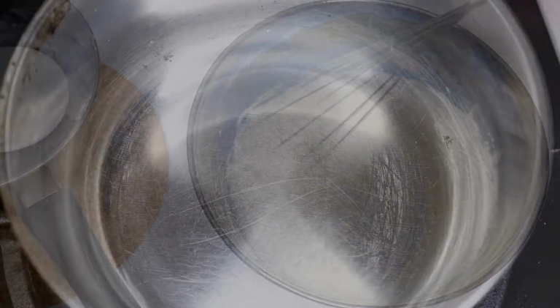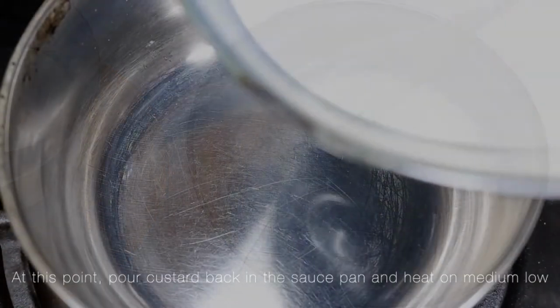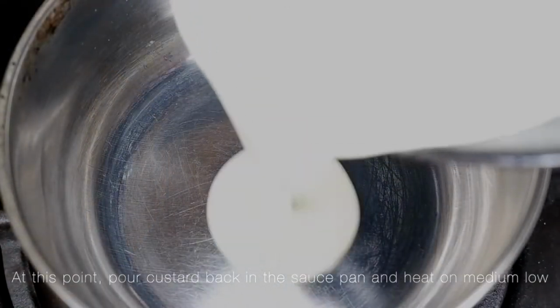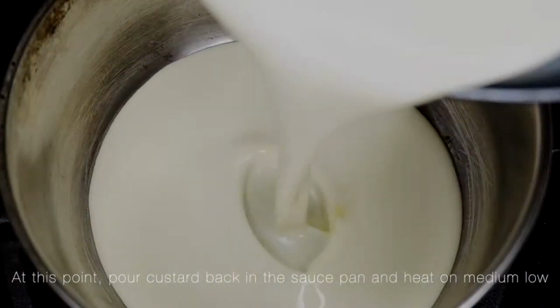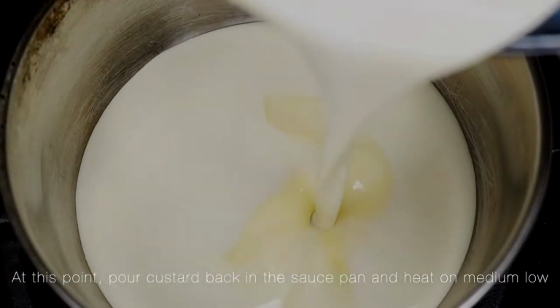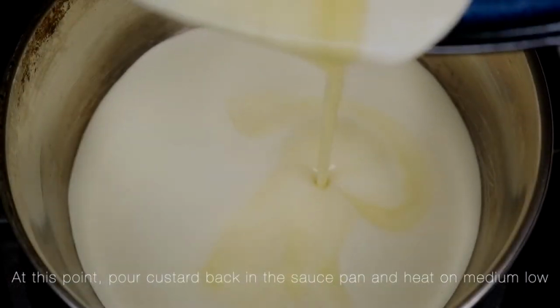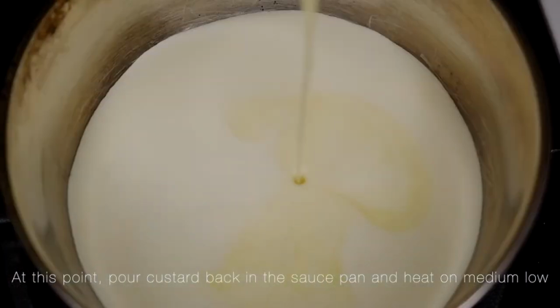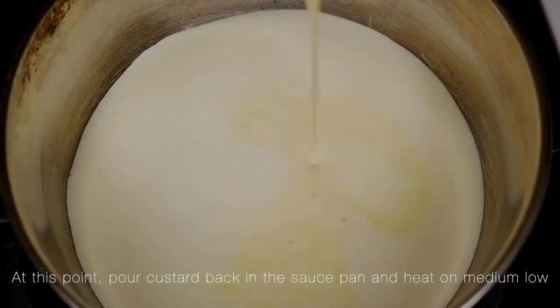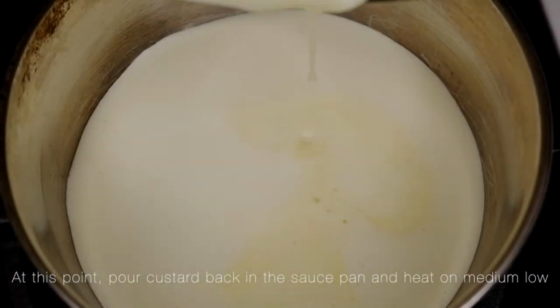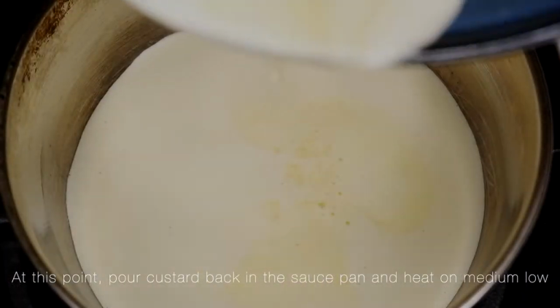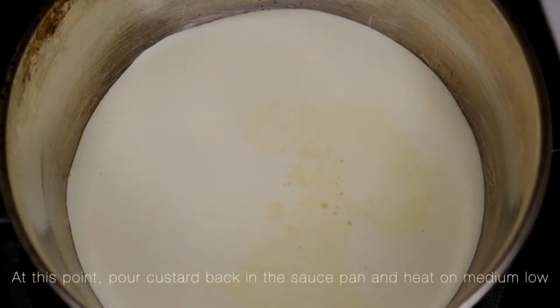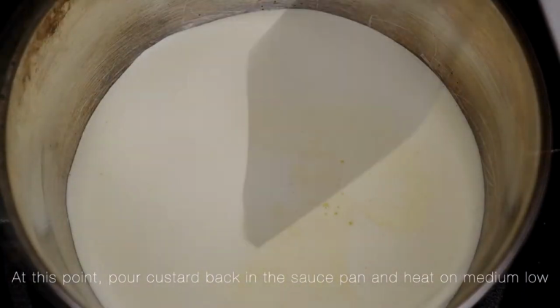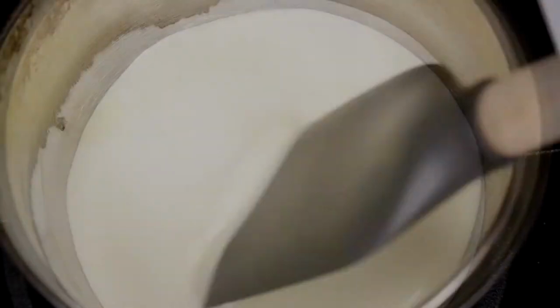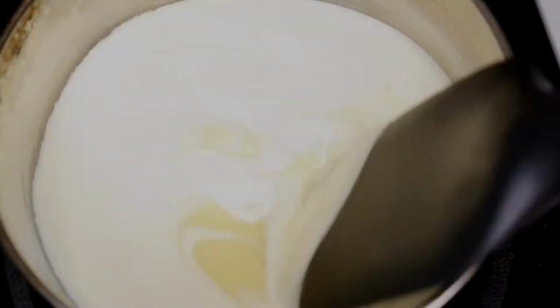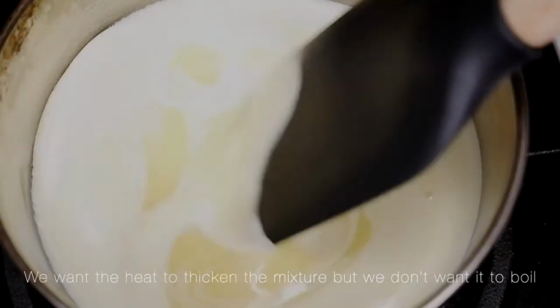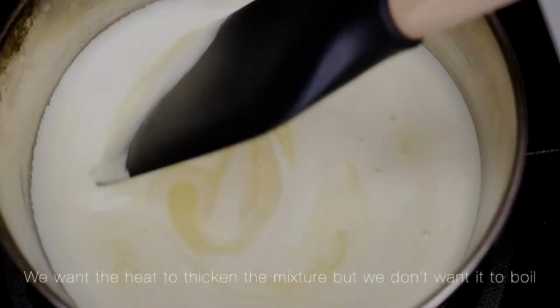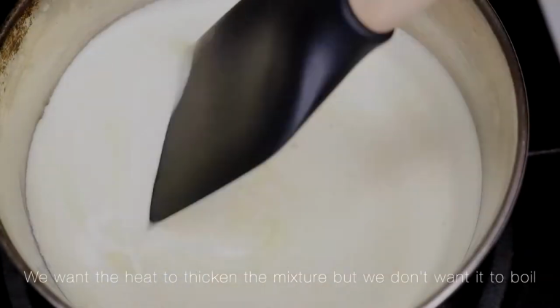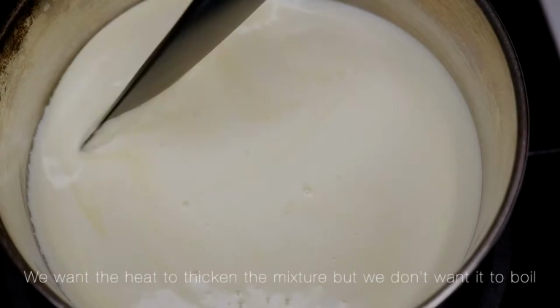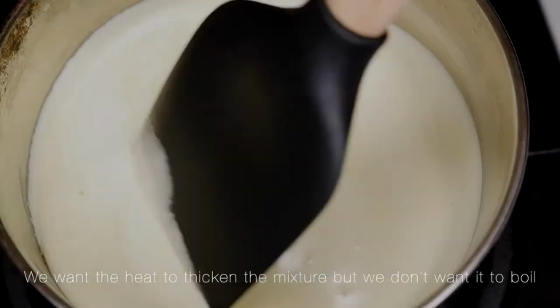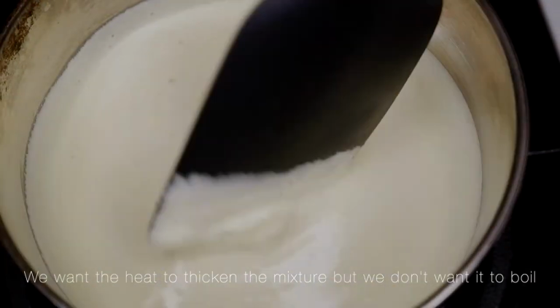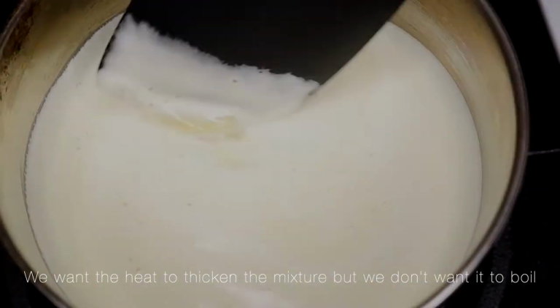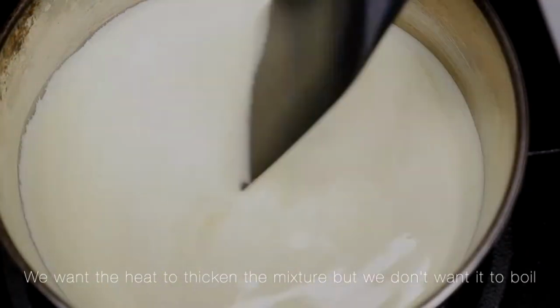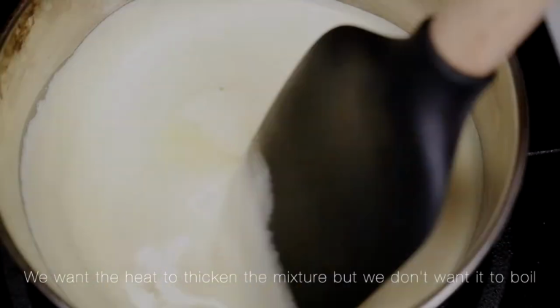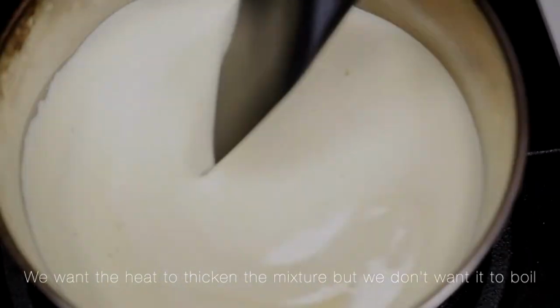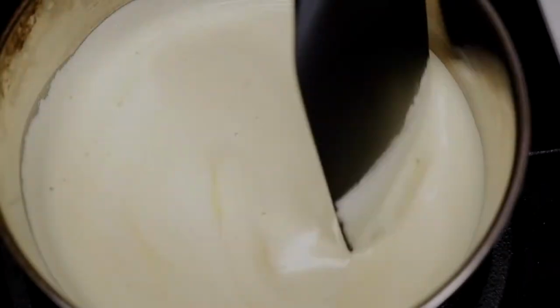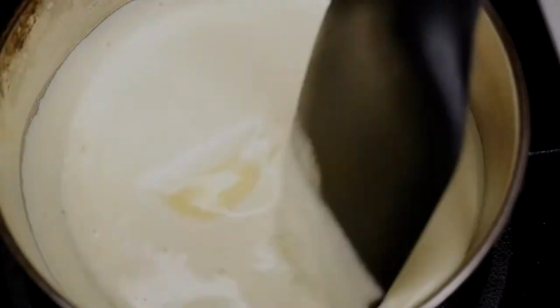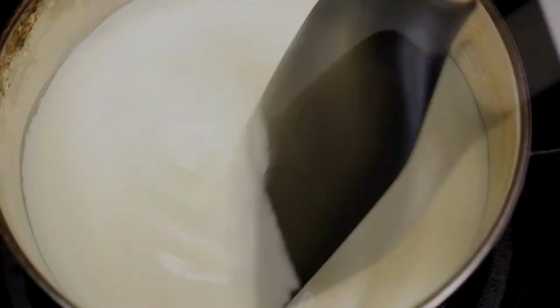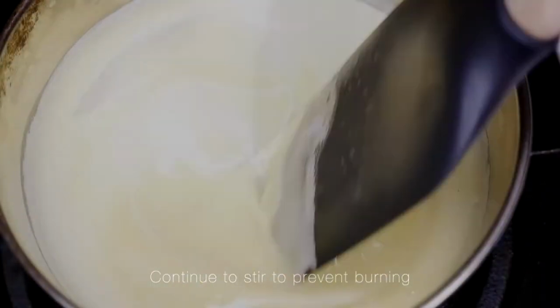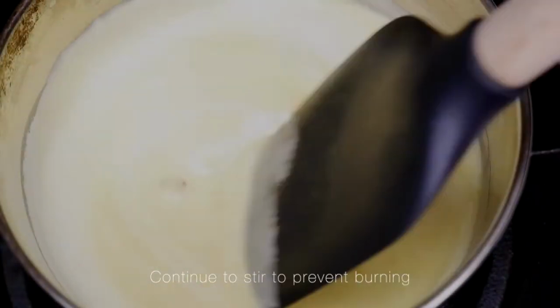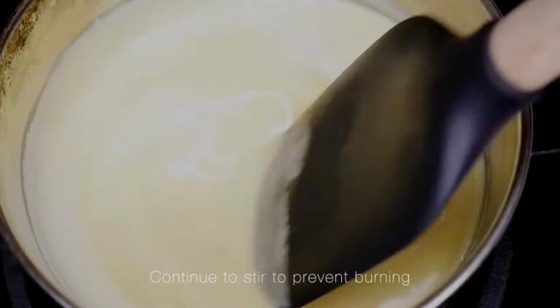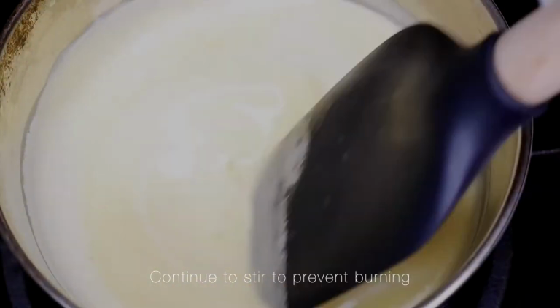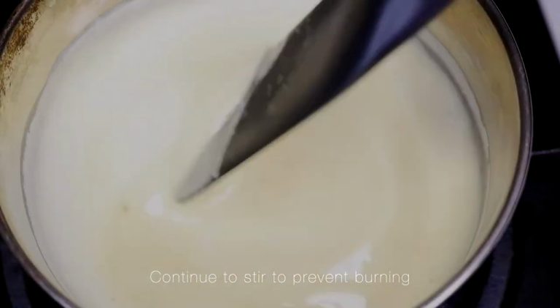At this point, pour the custard back in the saucepan and heat on medium low. We want the heat to thicken the mixture, but we don't want it to boil. Continue to stir to prevent burning.